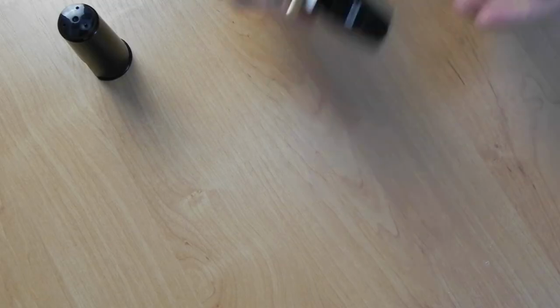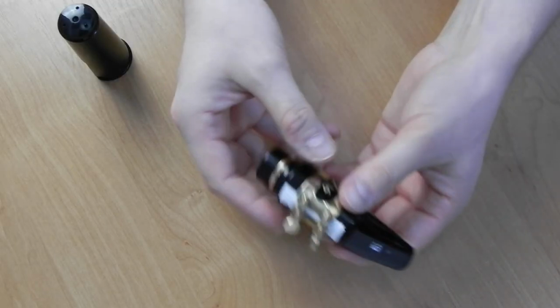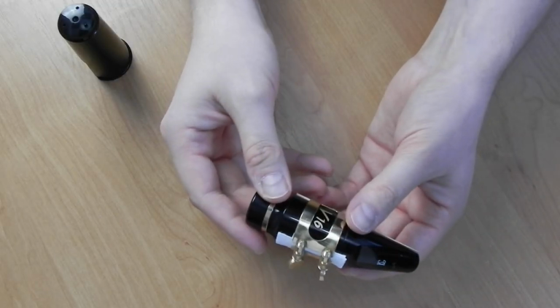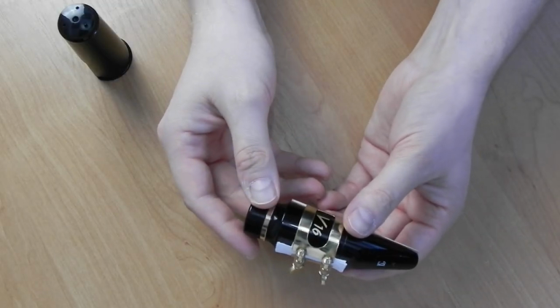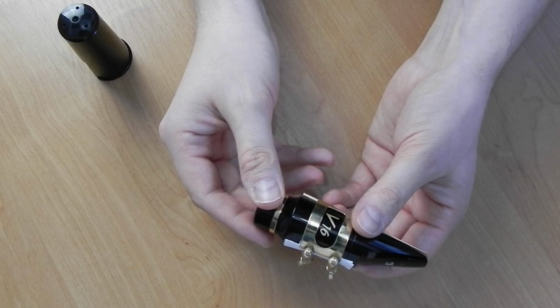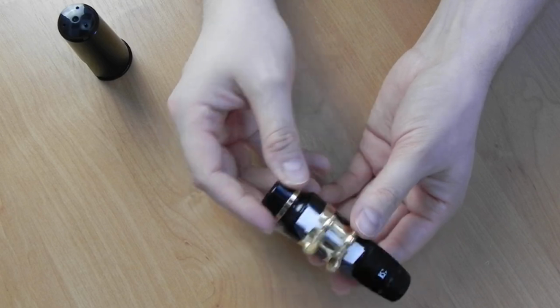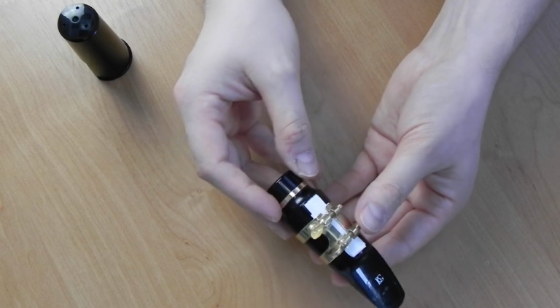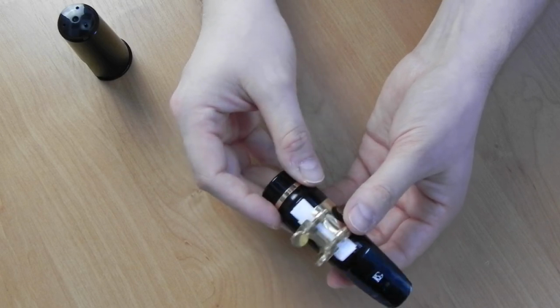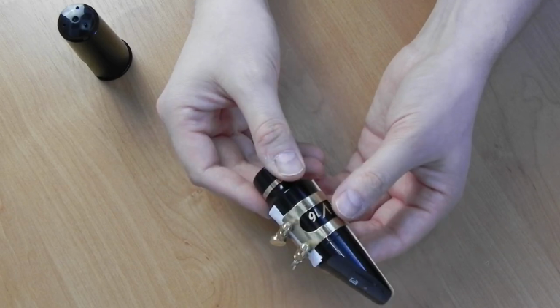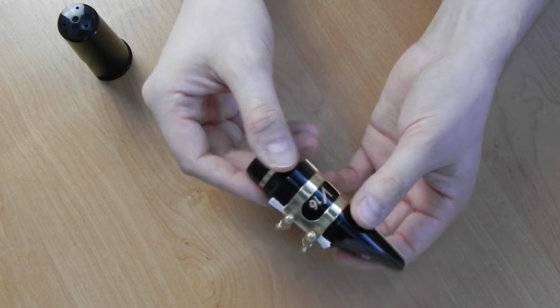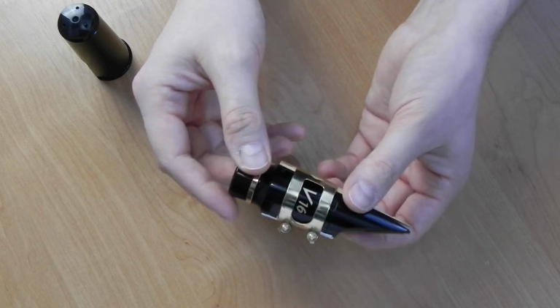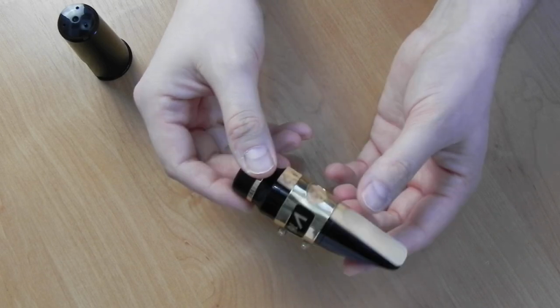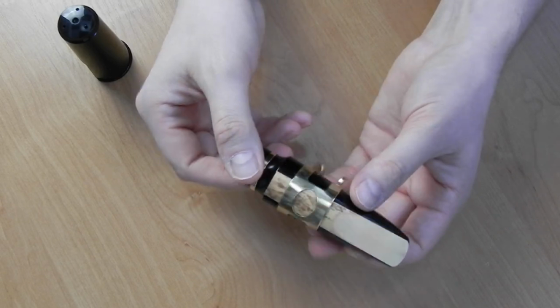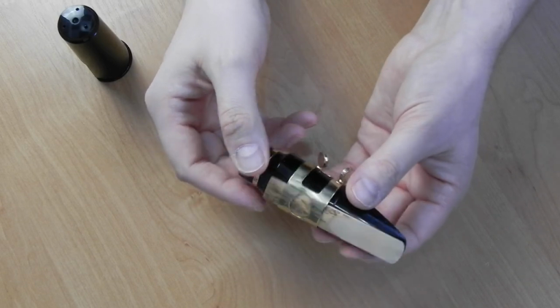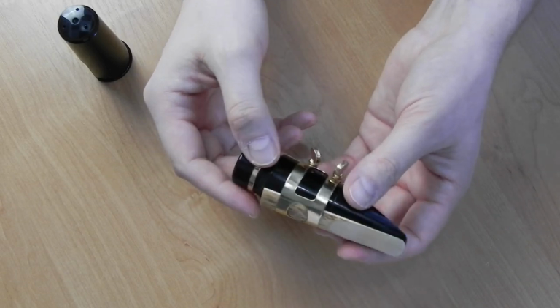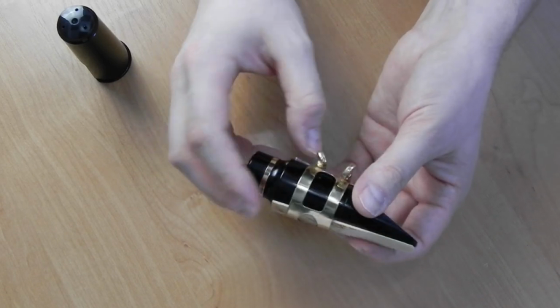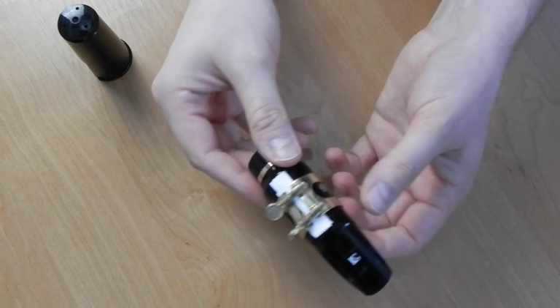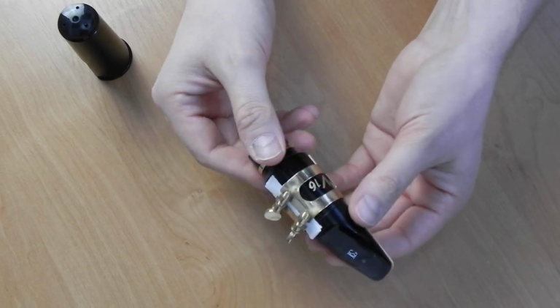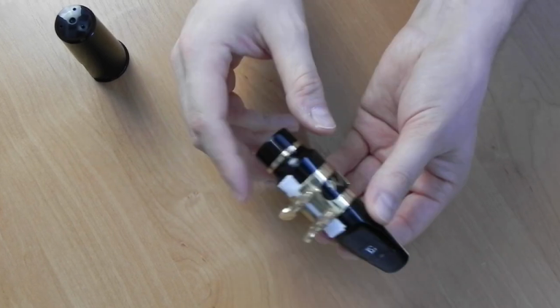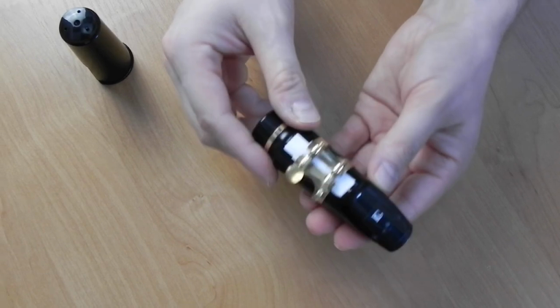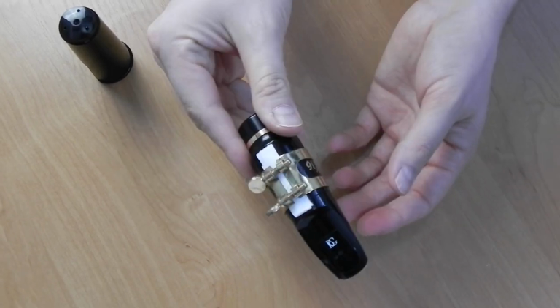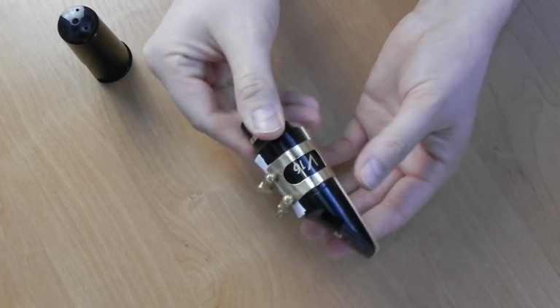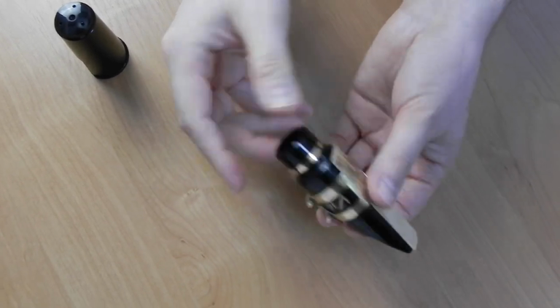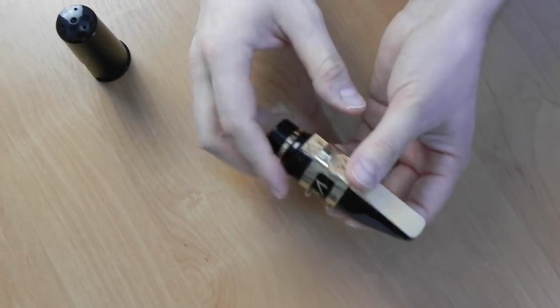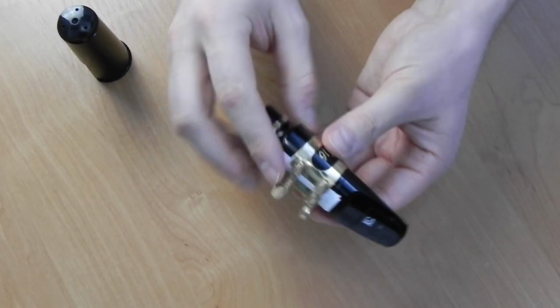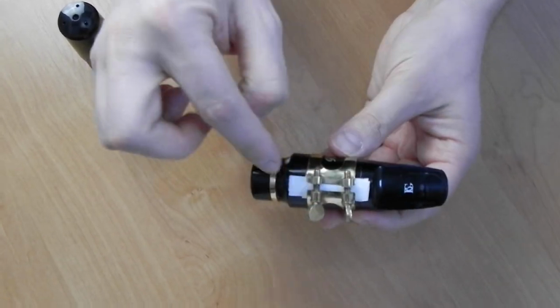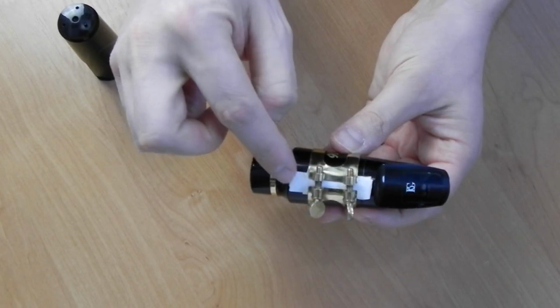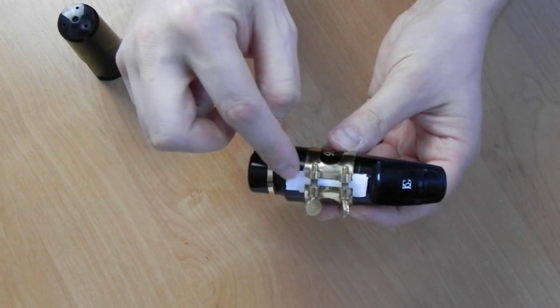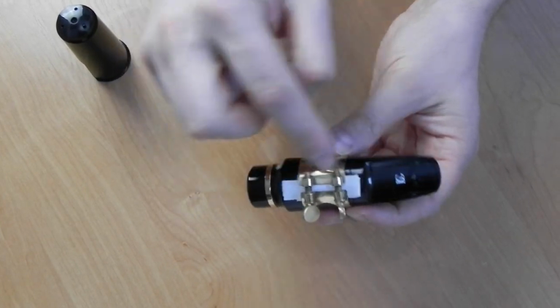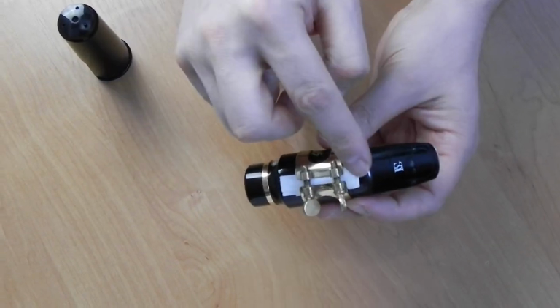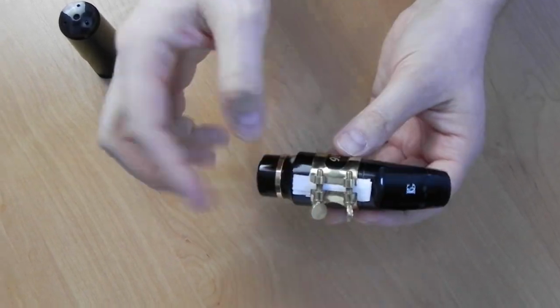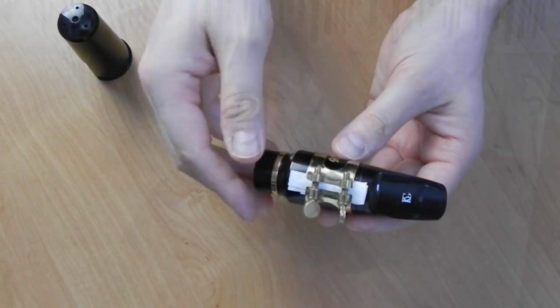You can also use this ligature inverted, which gives you a different feel. All of the earlier options are available in that position as well. Remember to cover the top of your mouthpiece if you don't want to scratch it.